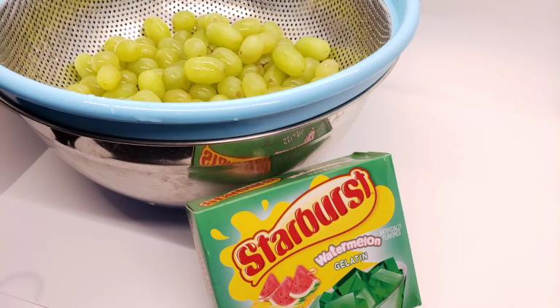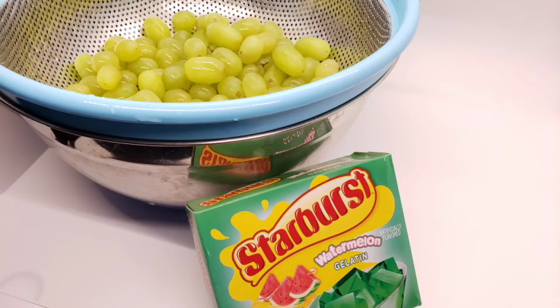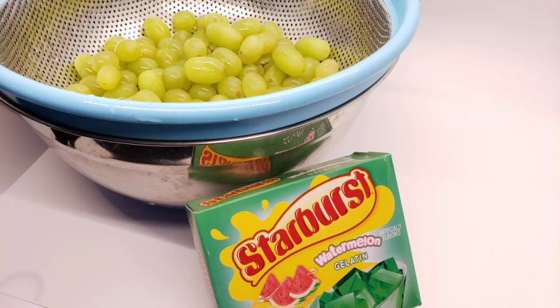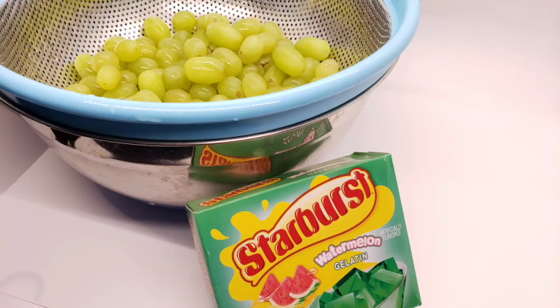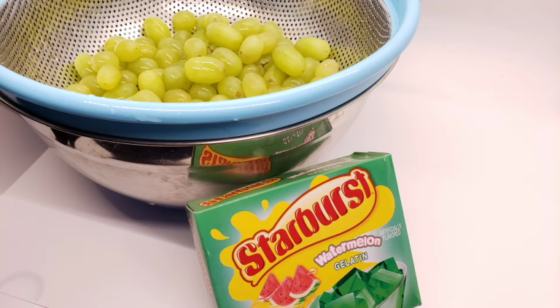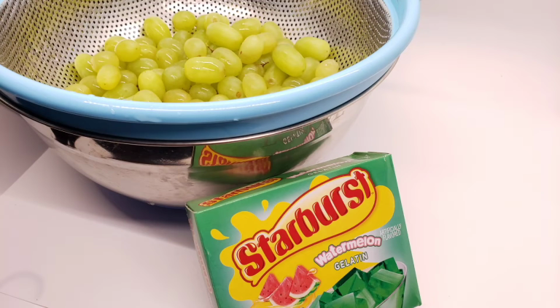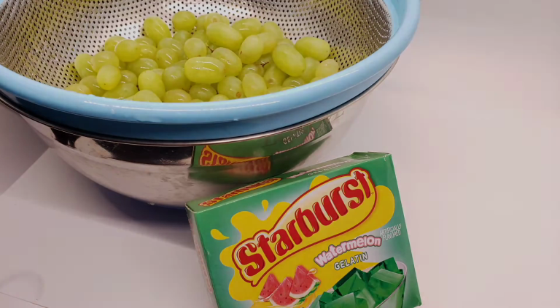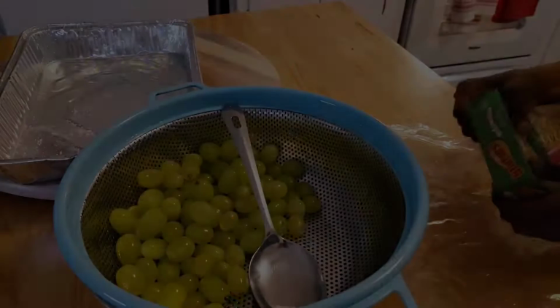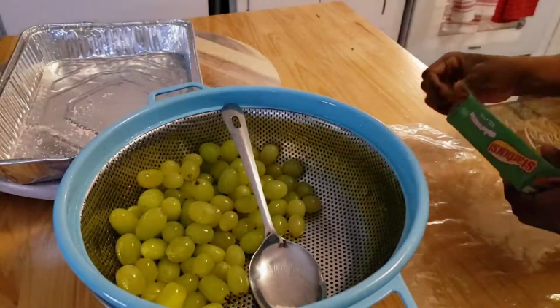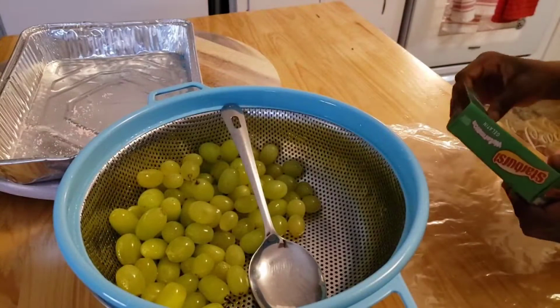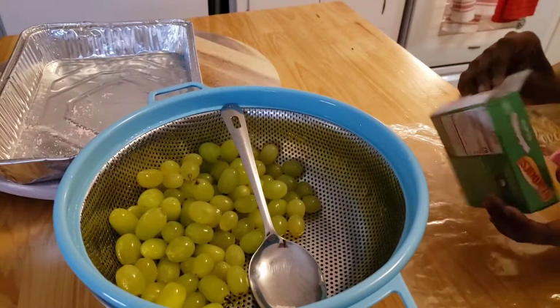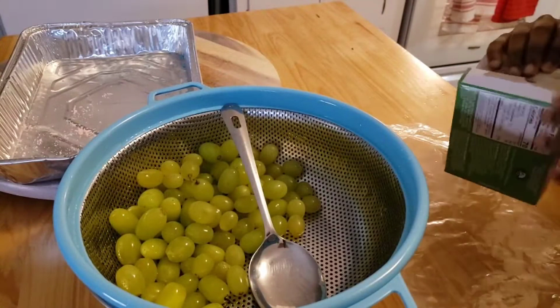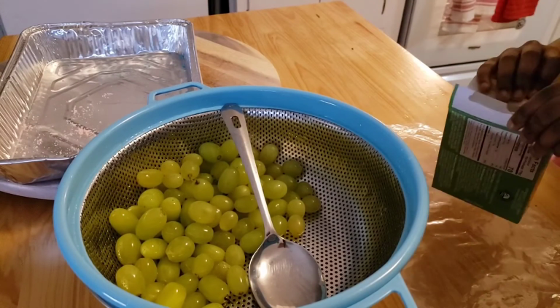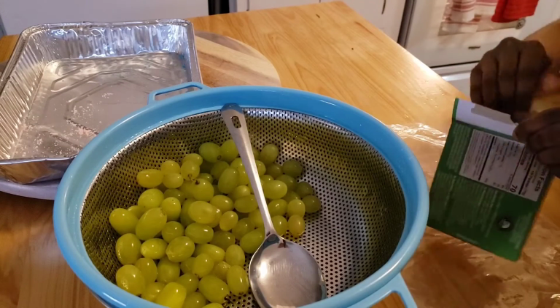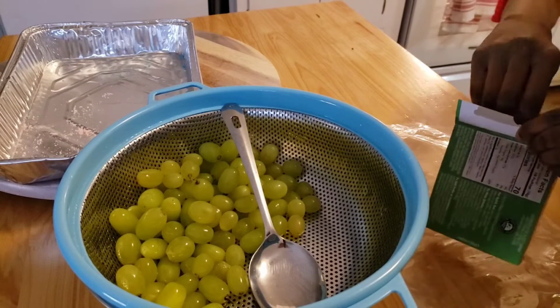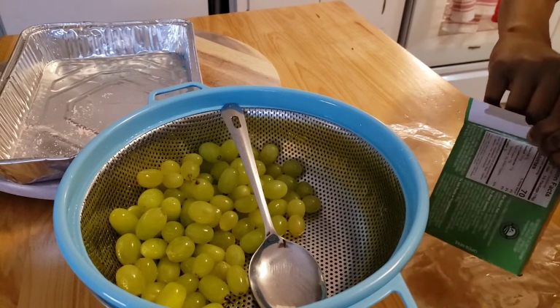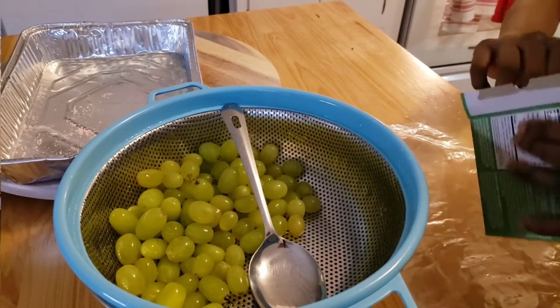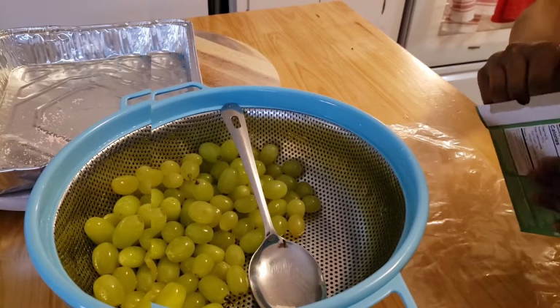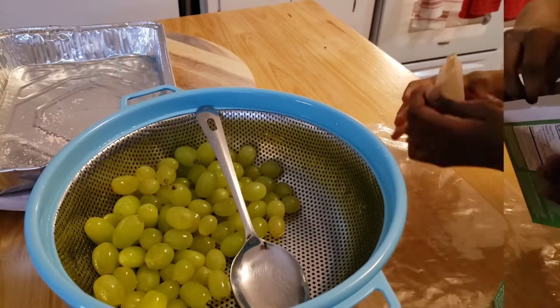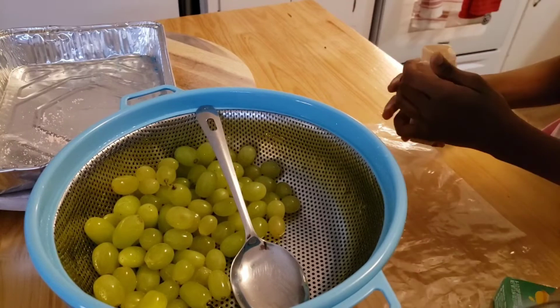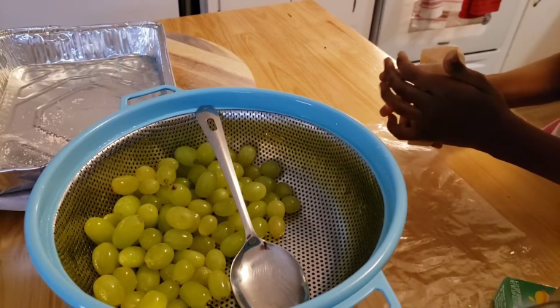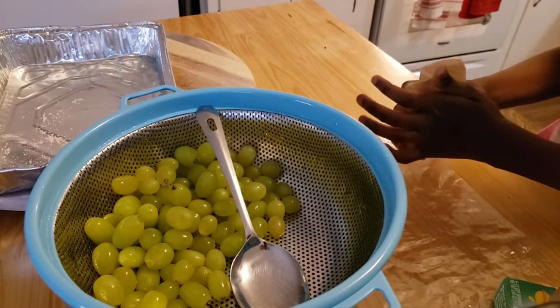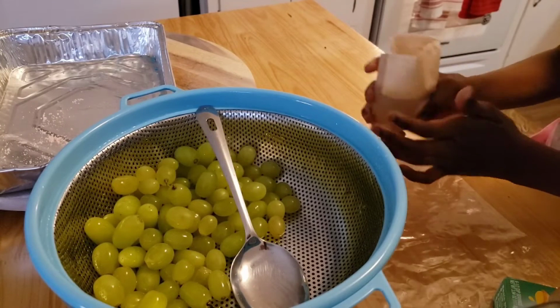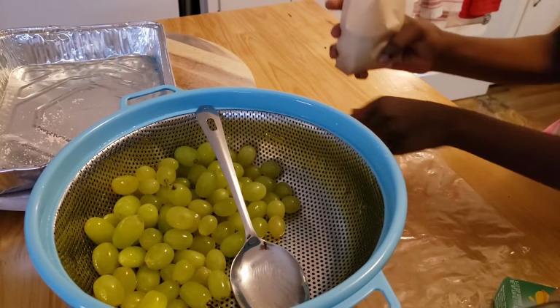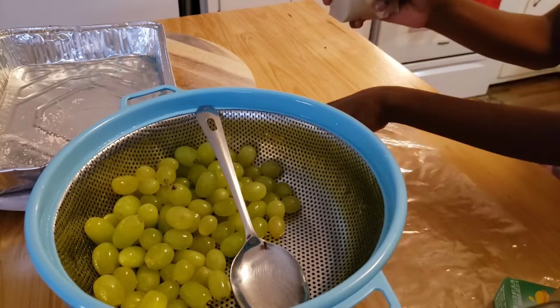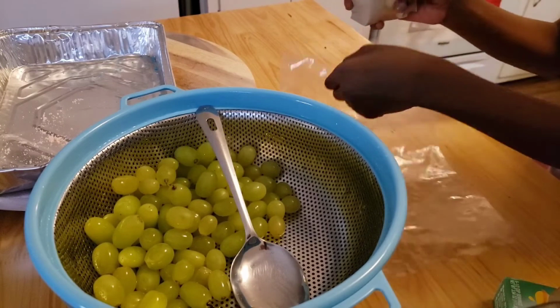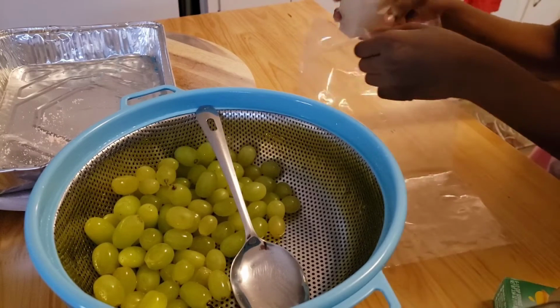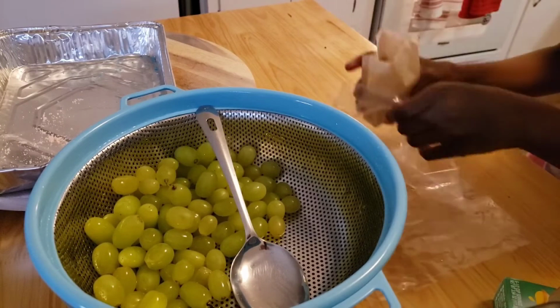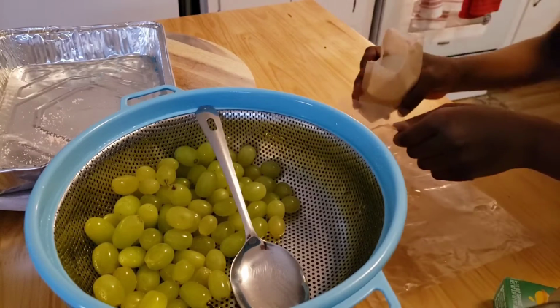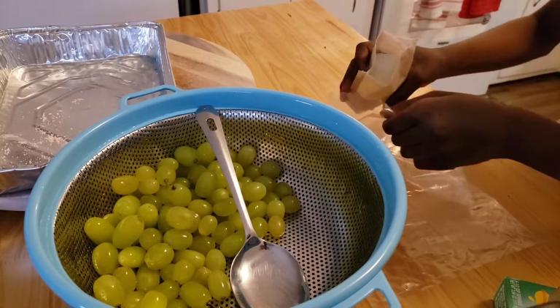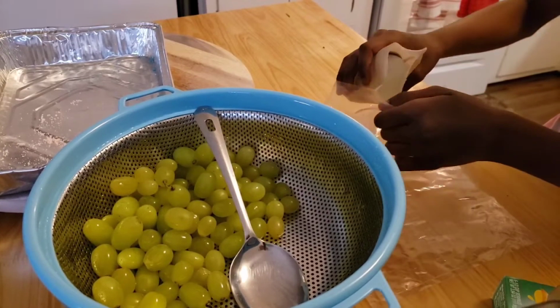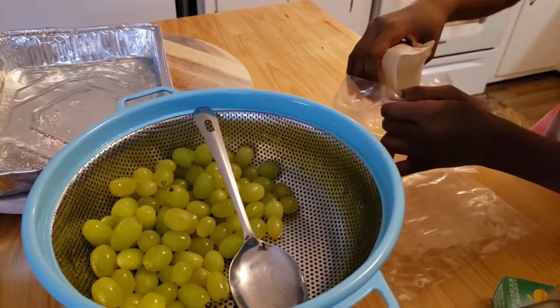Hey everyone, today I'm just going to show you how to make simple candy grapes. First get any kind of jello, it doesn't matter, and just pour it into a bag. Any kind of bag you want.